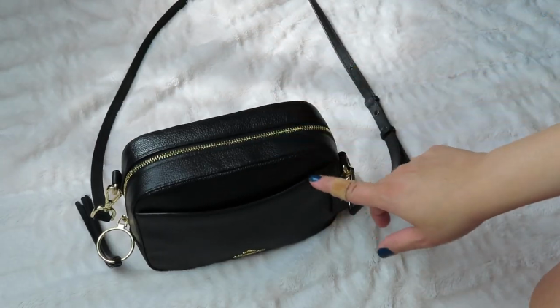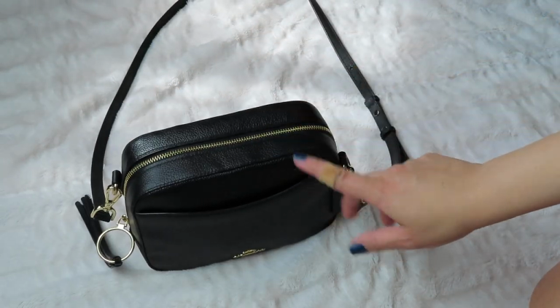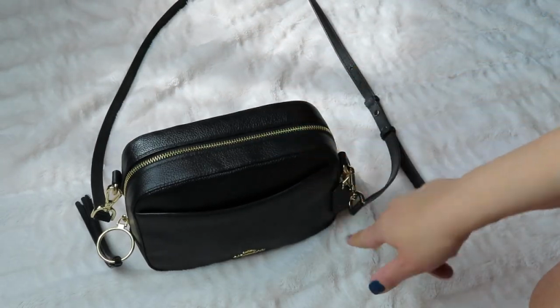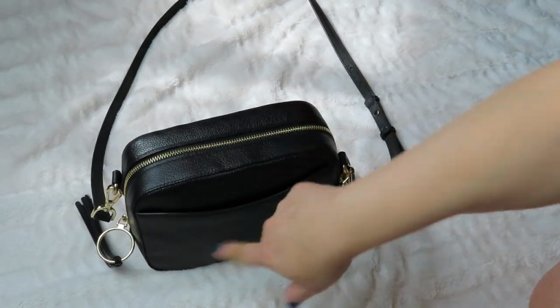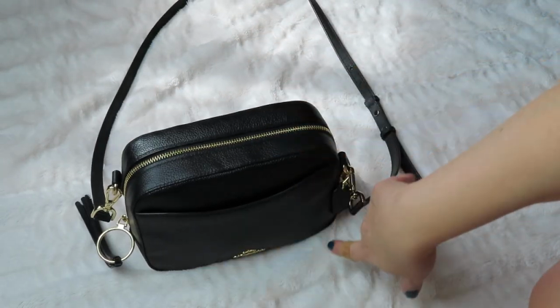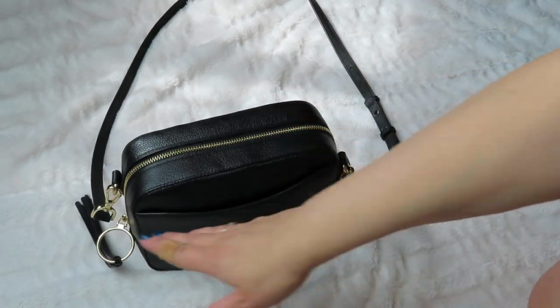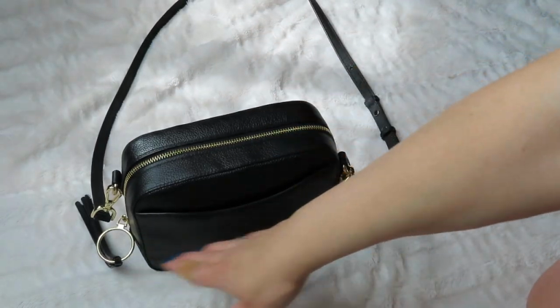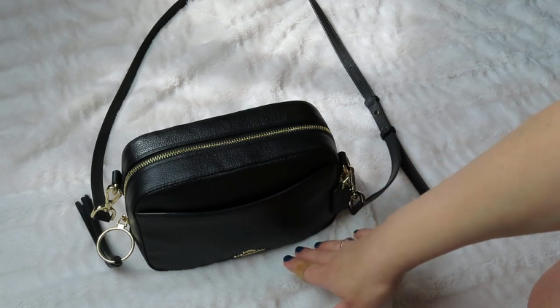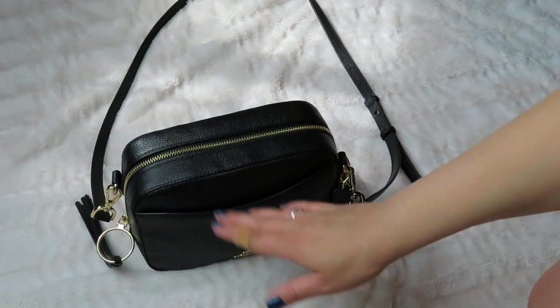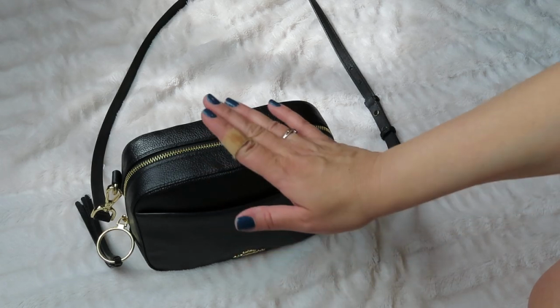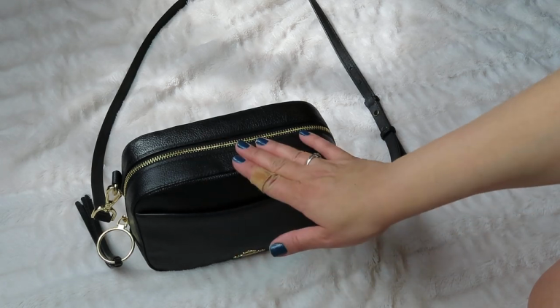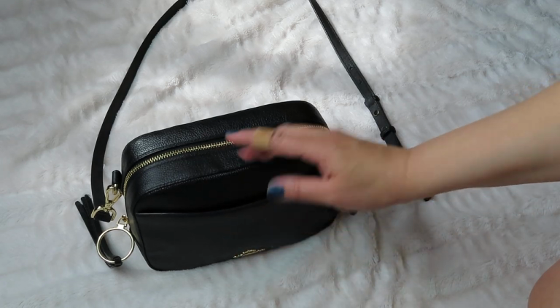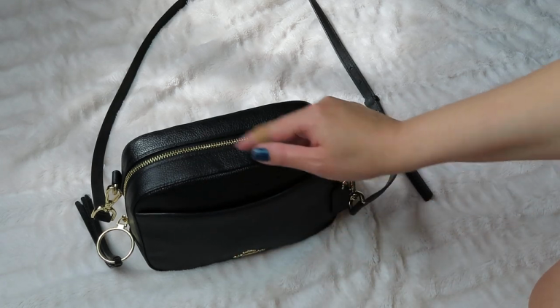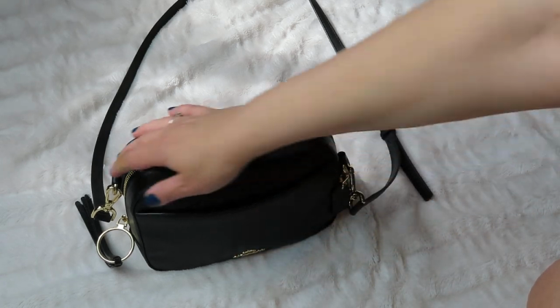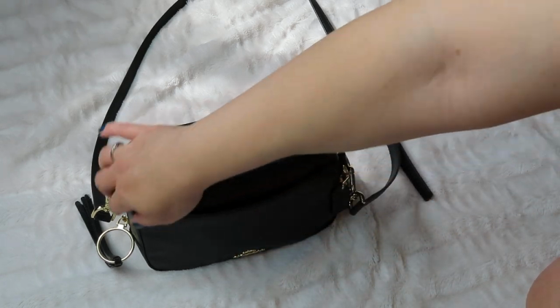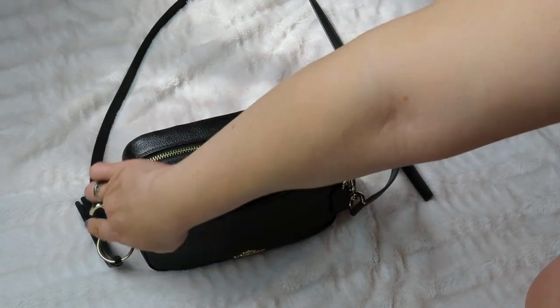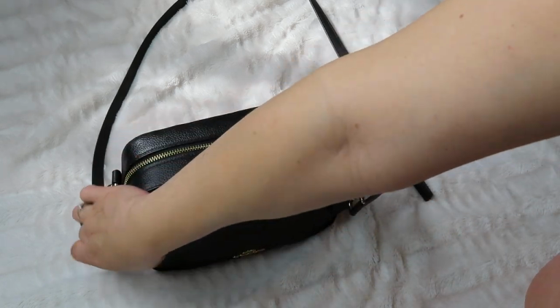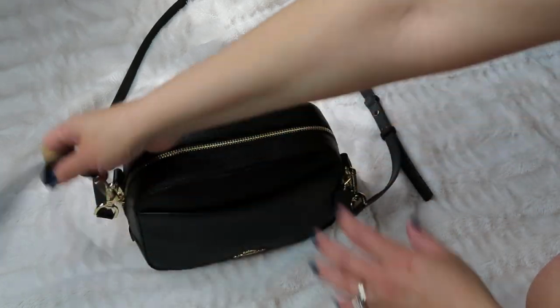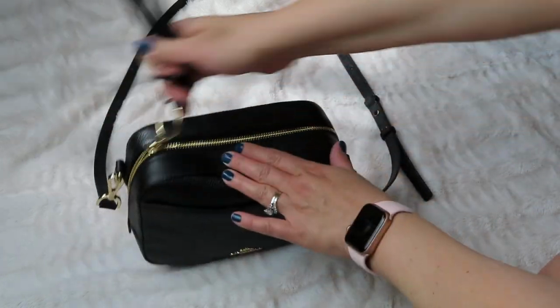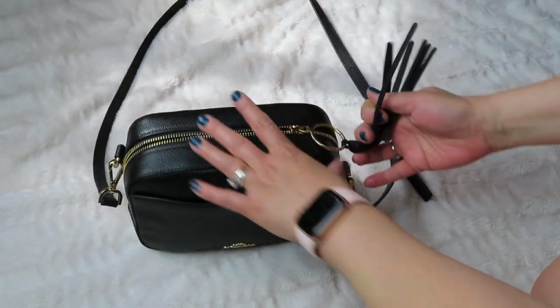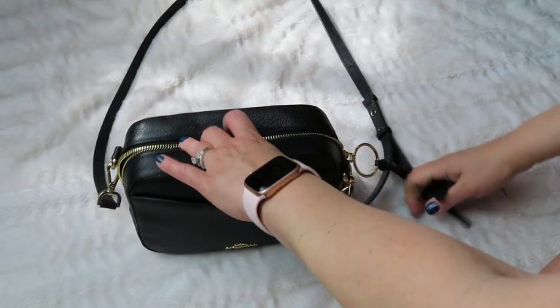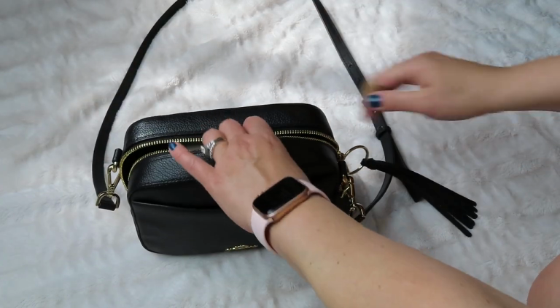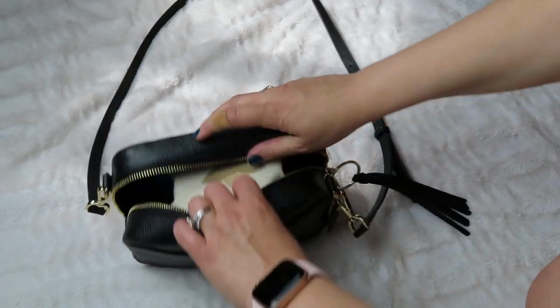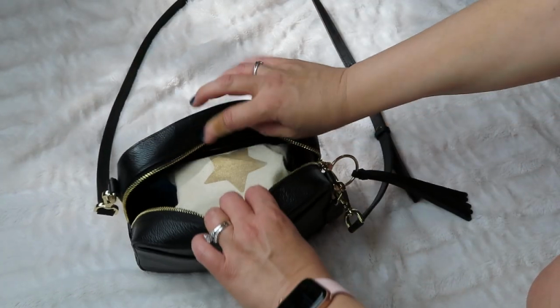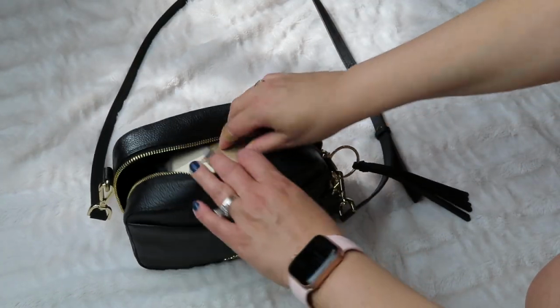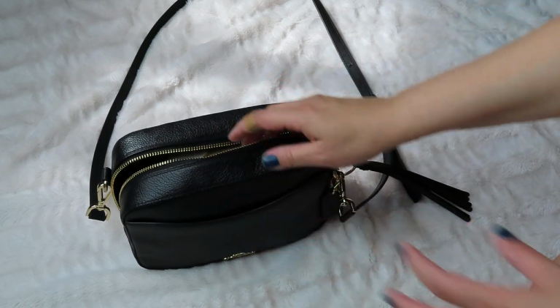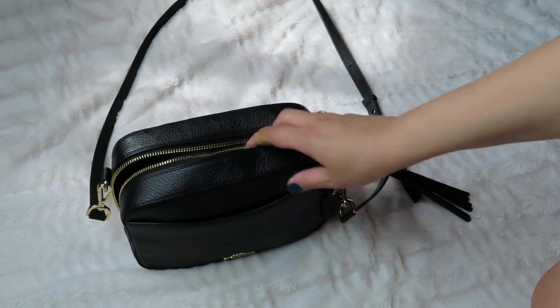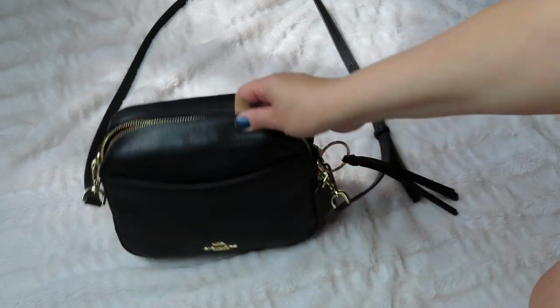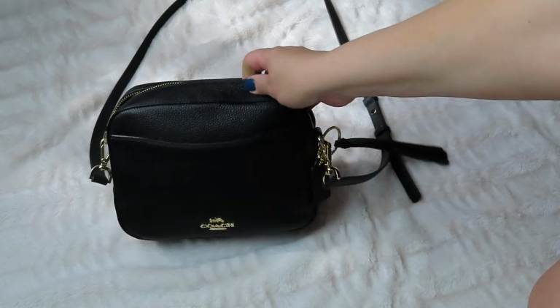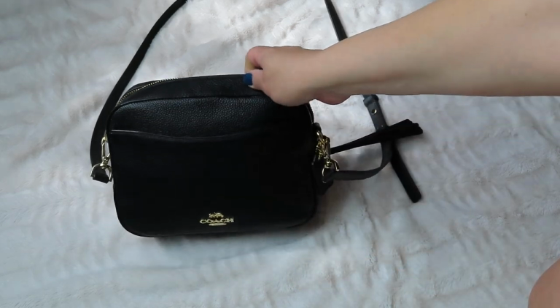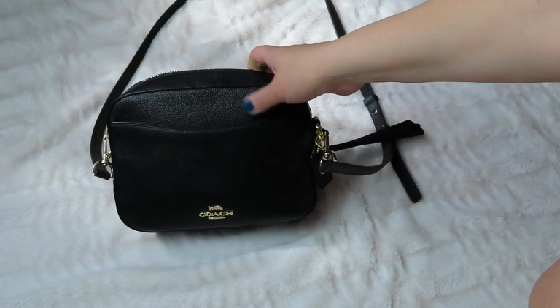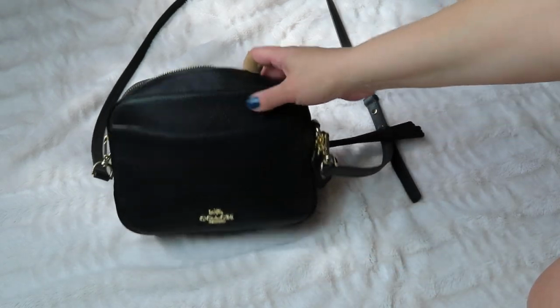It's about eight inches across, about six inches high, and about two and a half inches wide. The measurements are on the website. This bag is still available if you're interested.